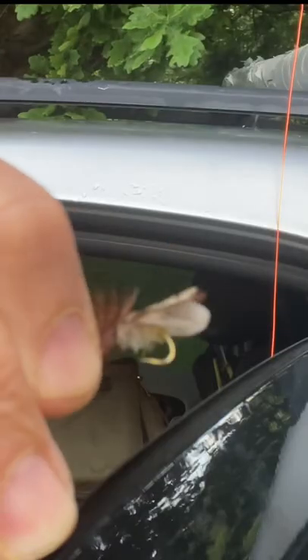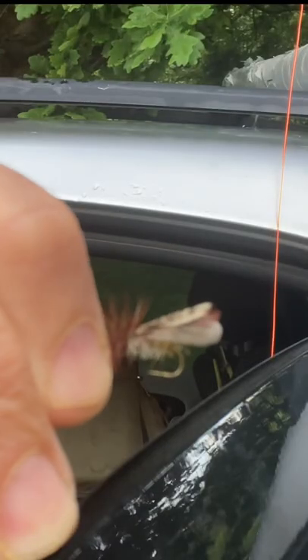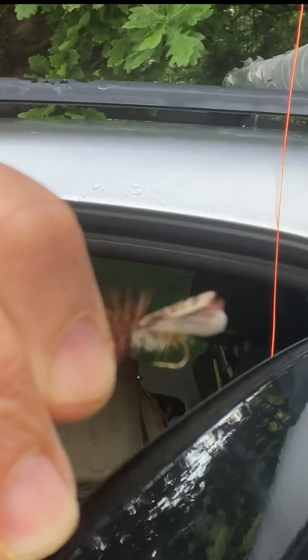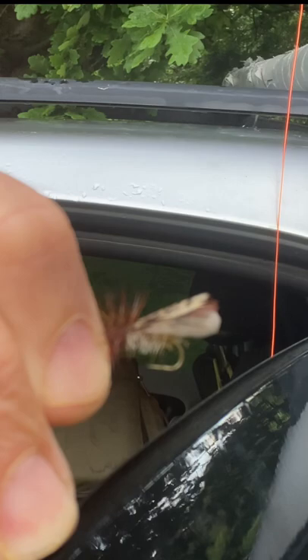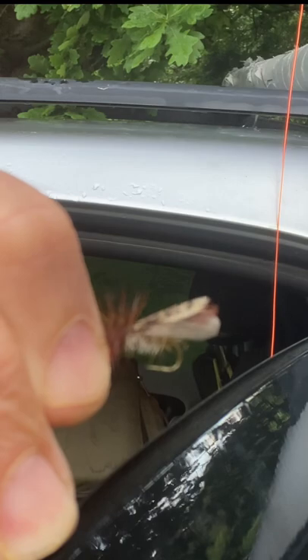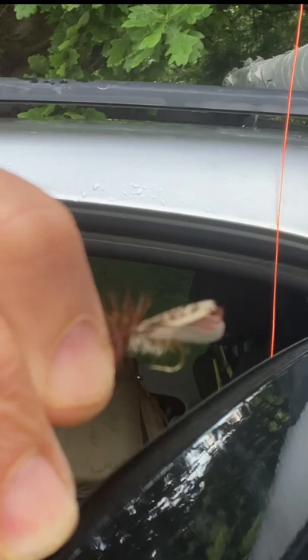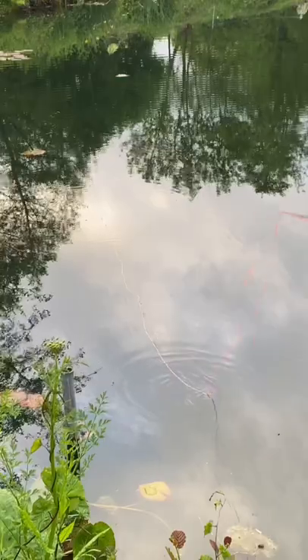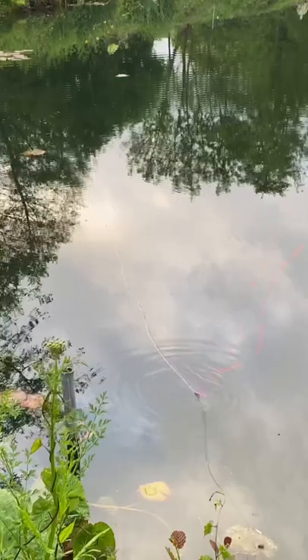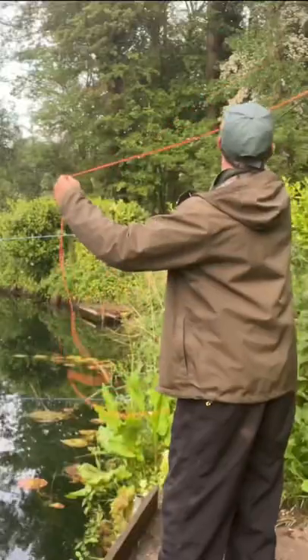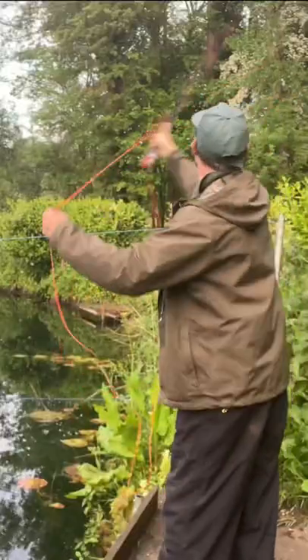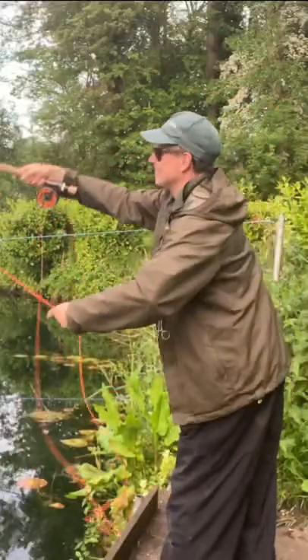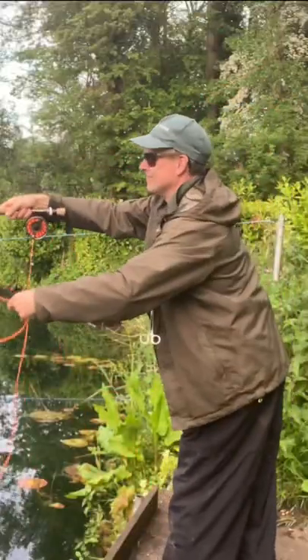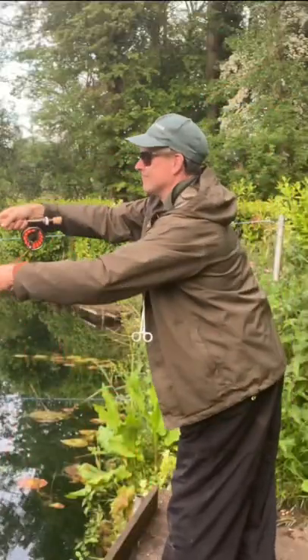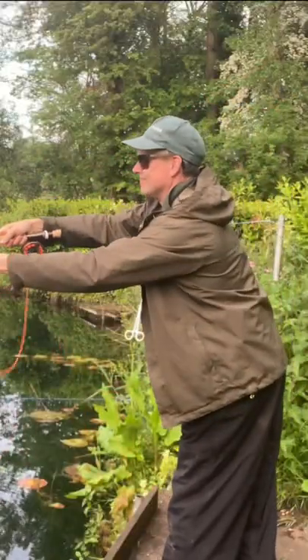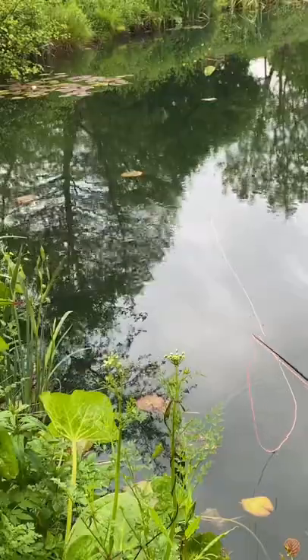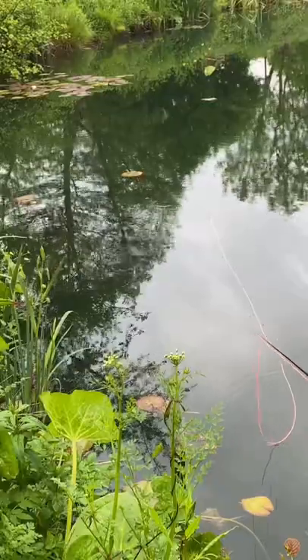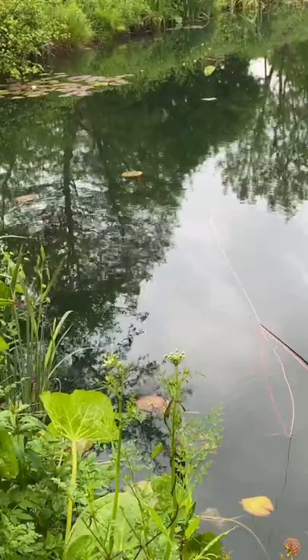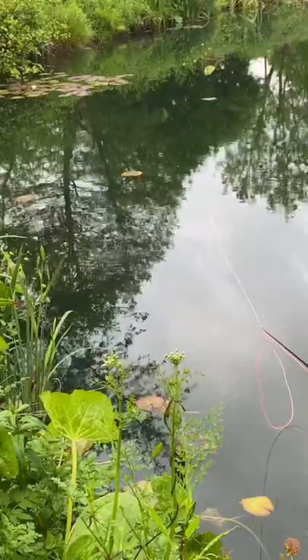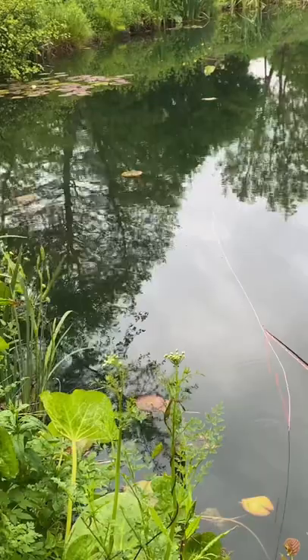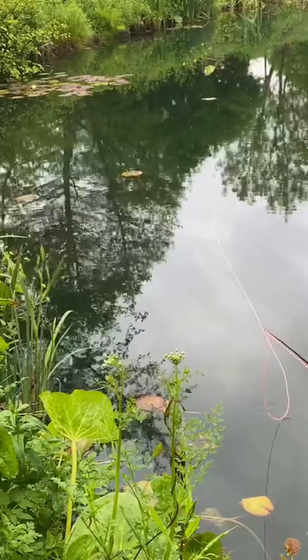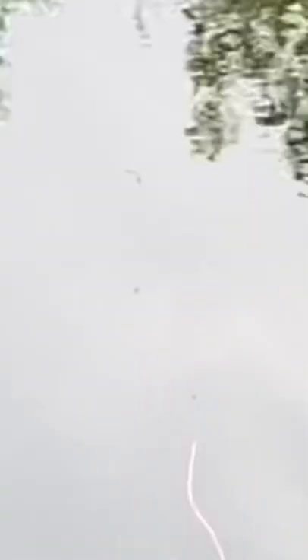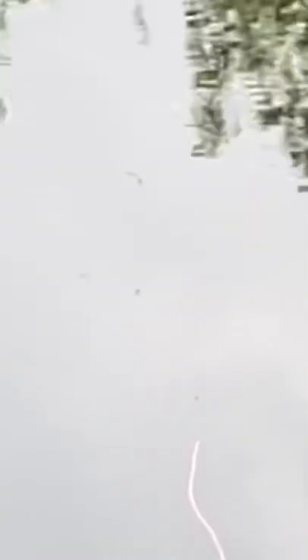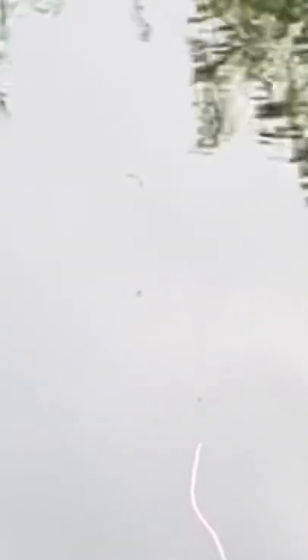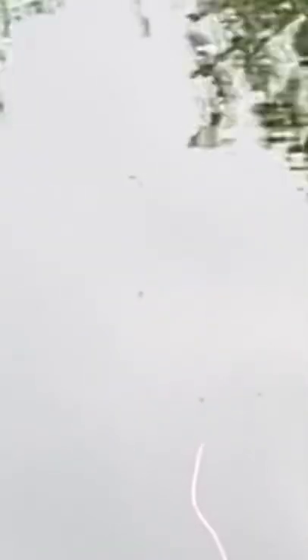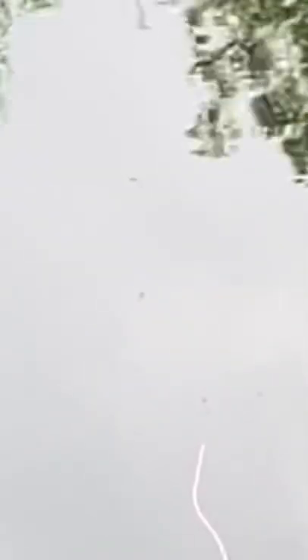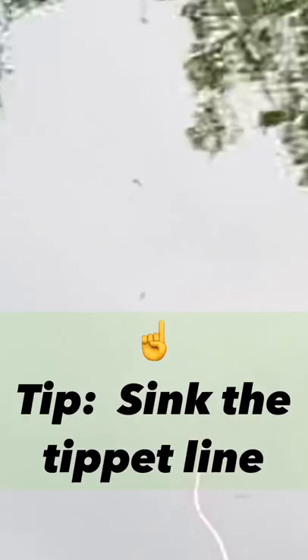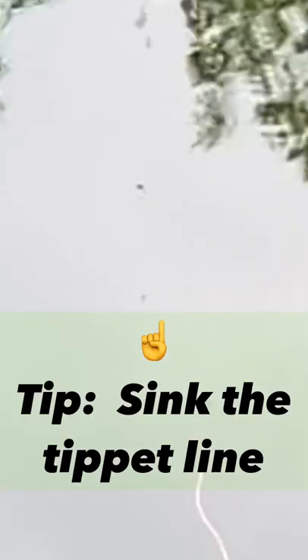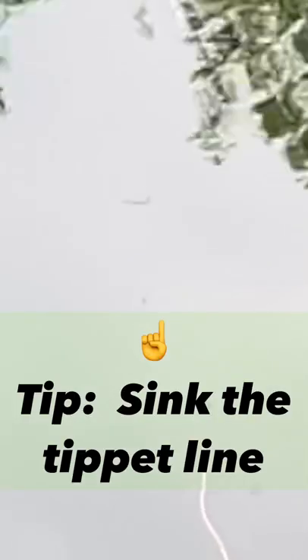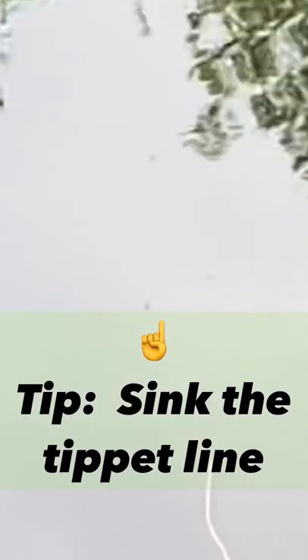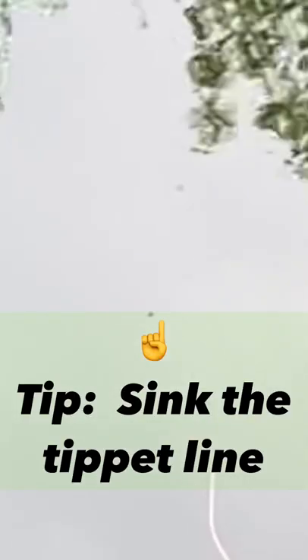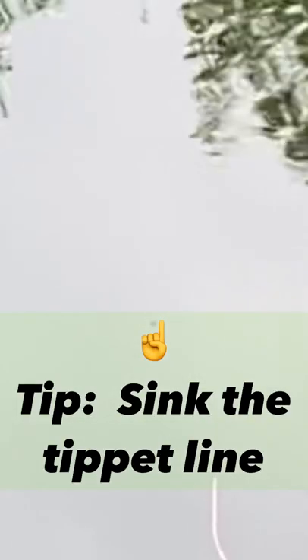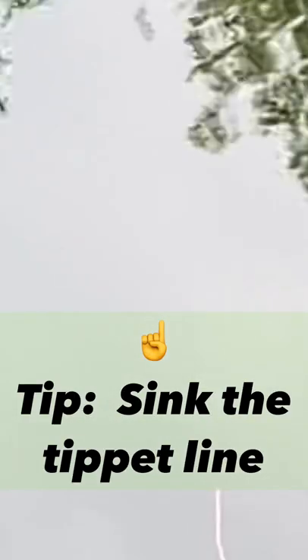That's my fly — I've crushed the barb. So when the fly lands, what I want to do is get that line sunk down to the fly.